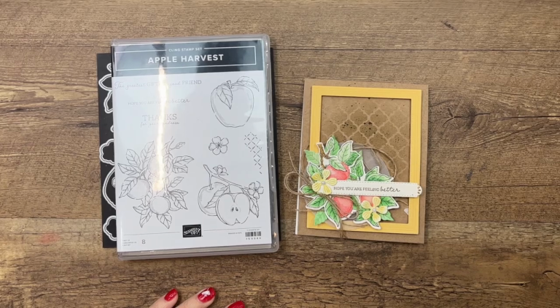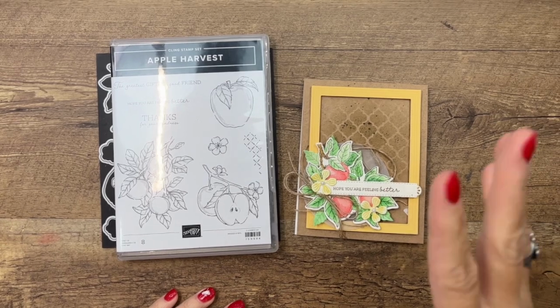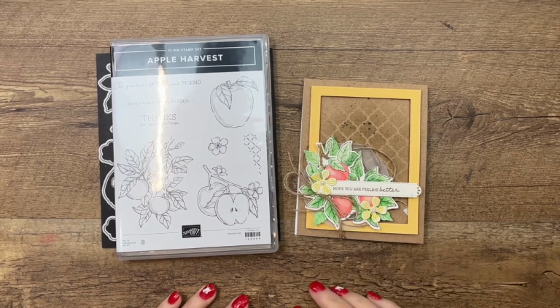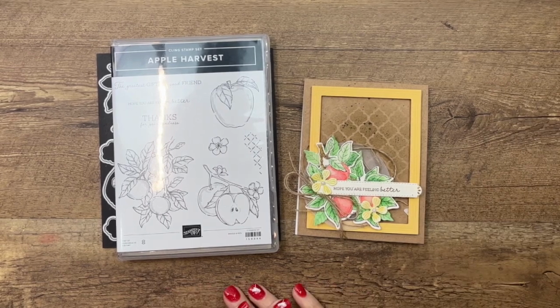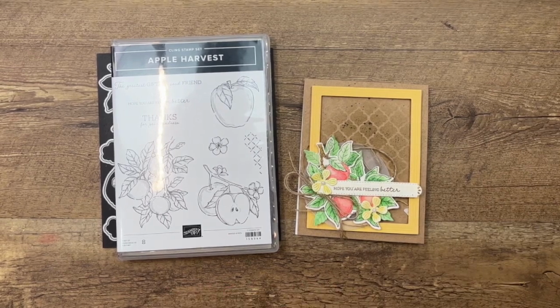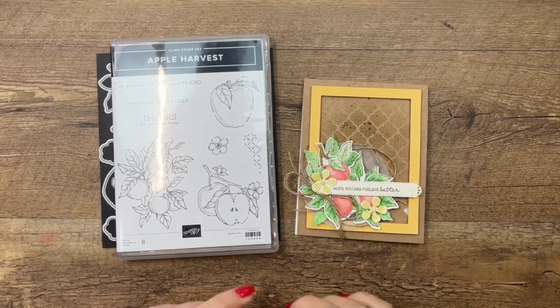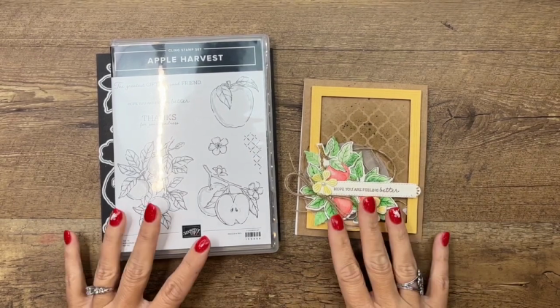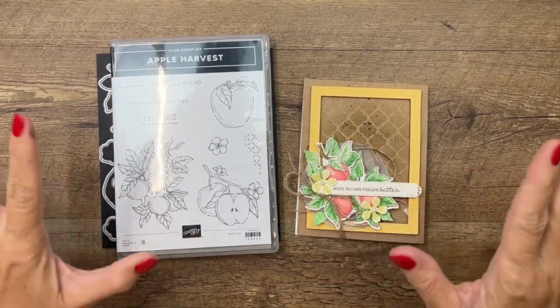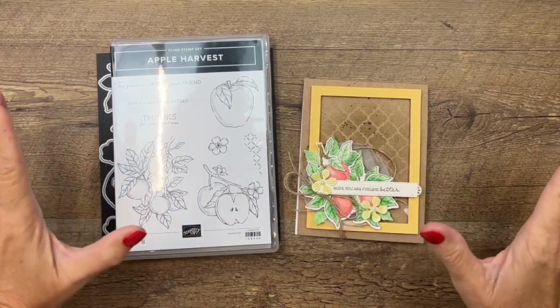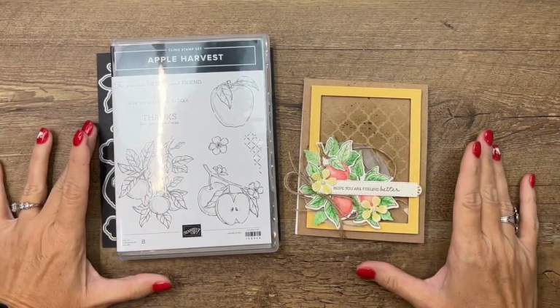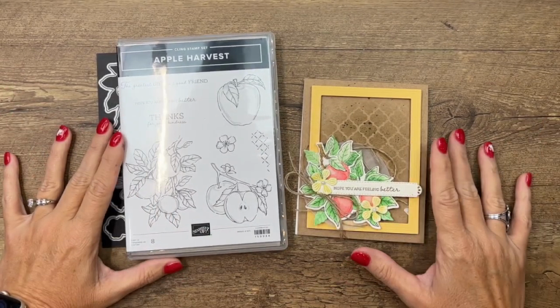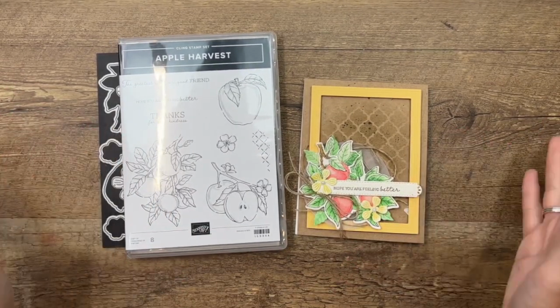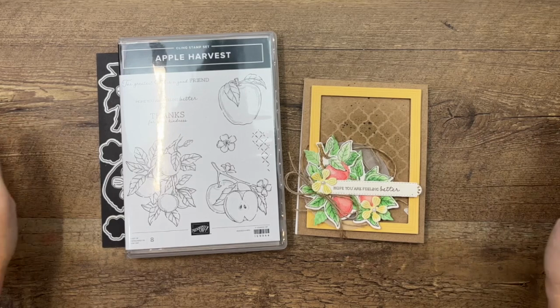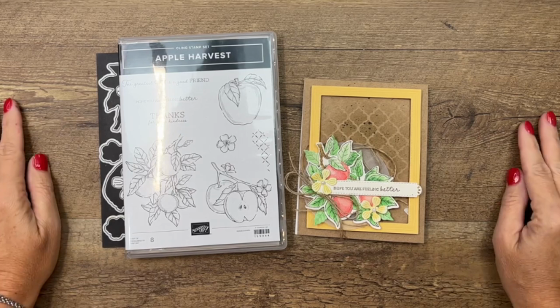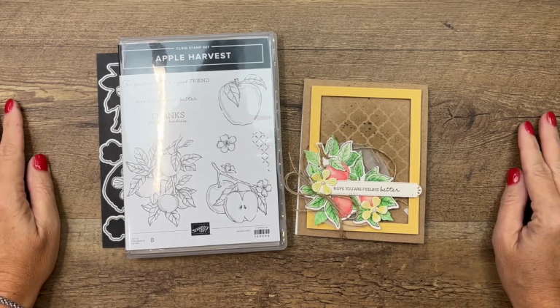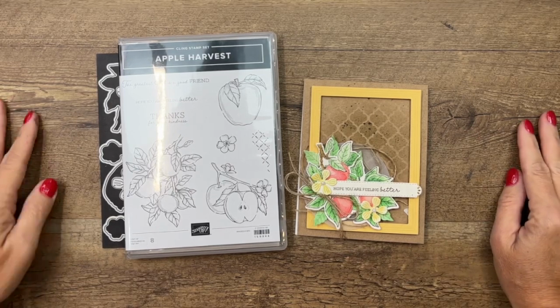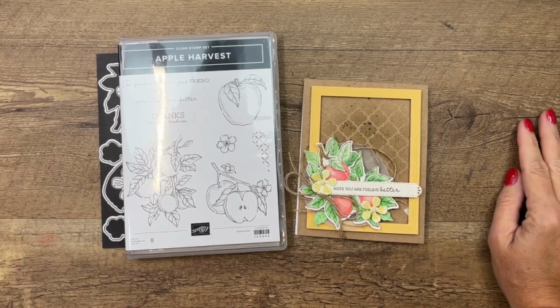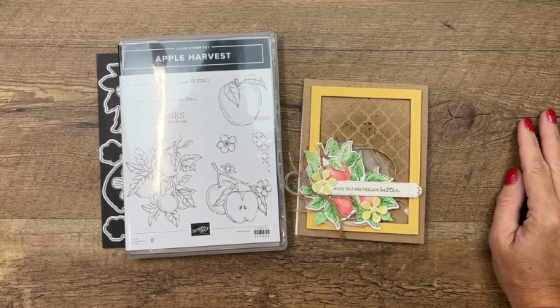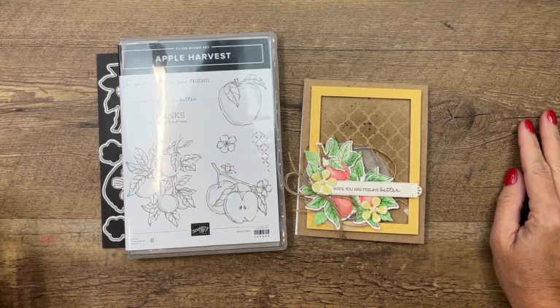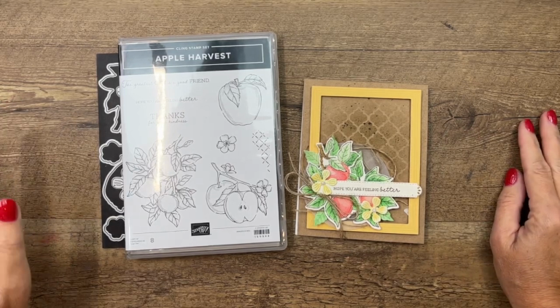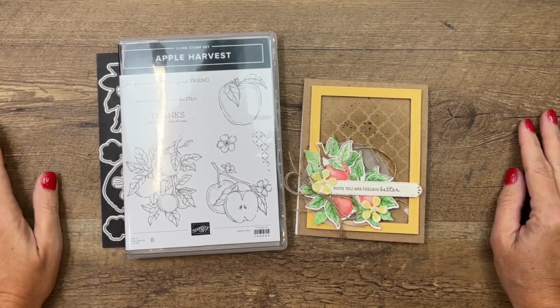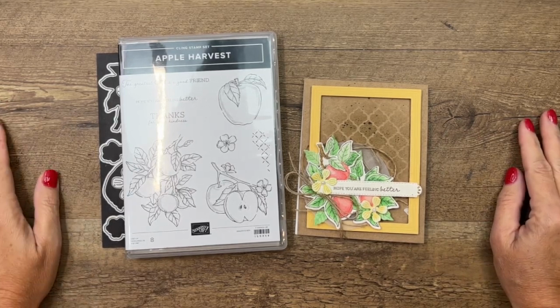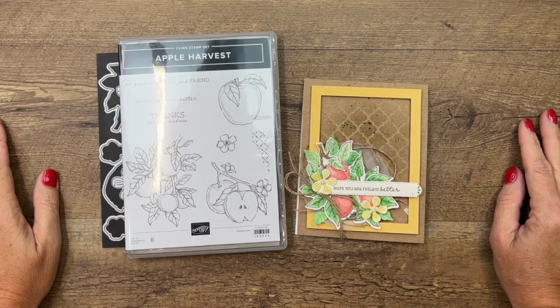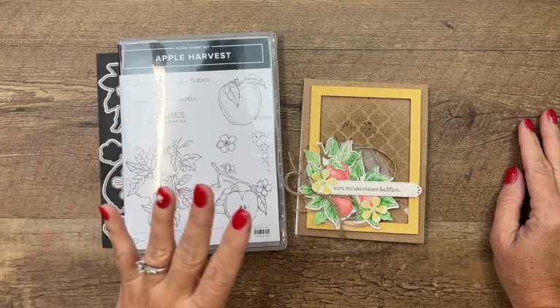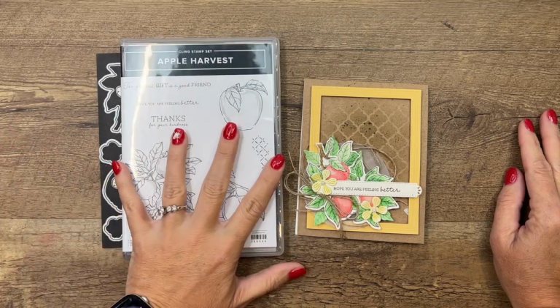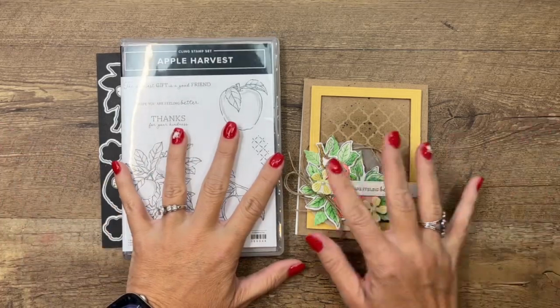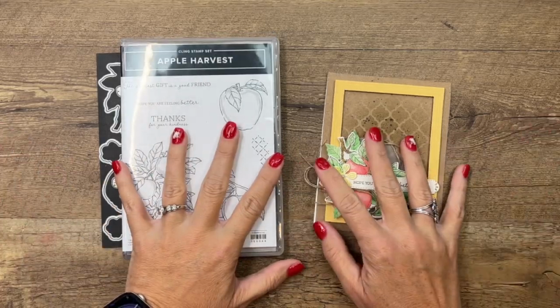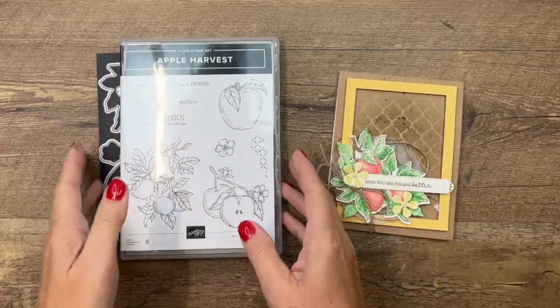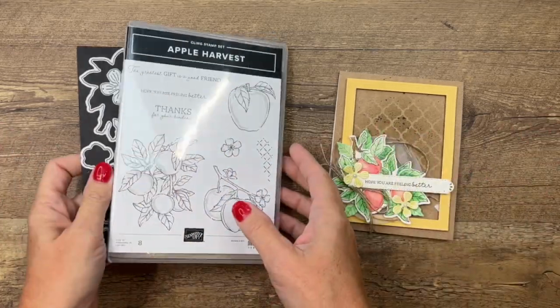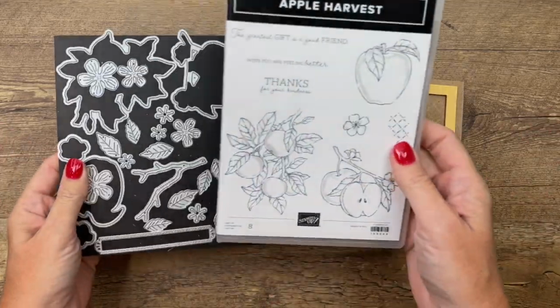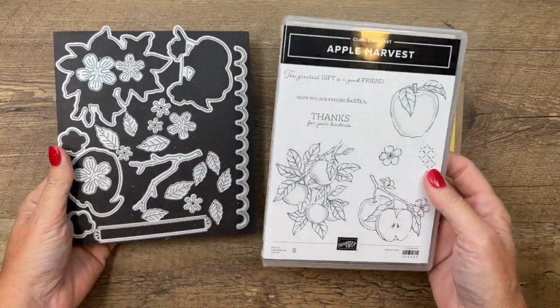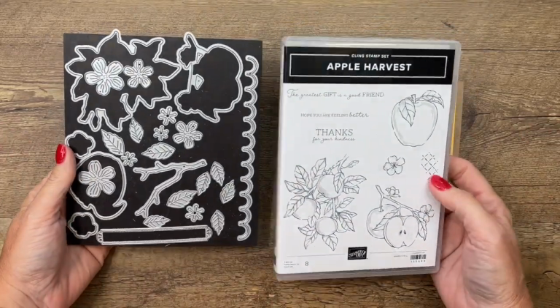Hey everybody, Erica Sirwin here from Pink Buckaroo Designs. Happy September — today is September 1st, the day I'm recording this video. Stampin' Up! has a wonderful new promotion called Perfect Partners, and they have brought in some dies that match stamp sets that don't already have dies.